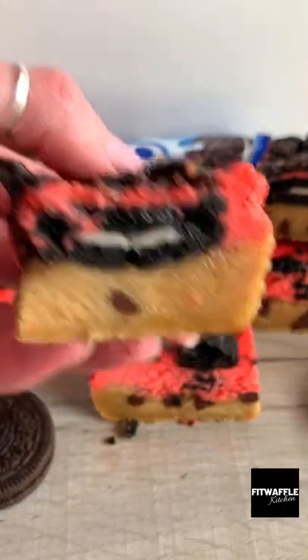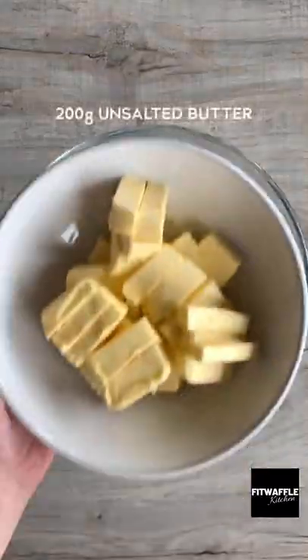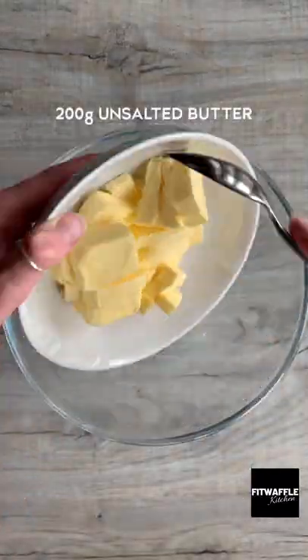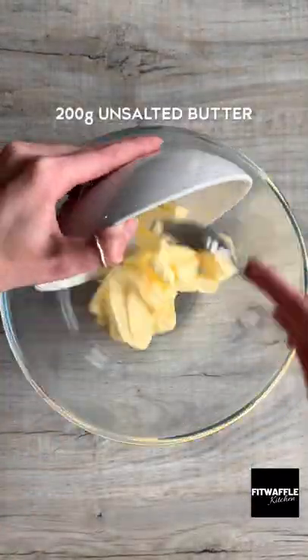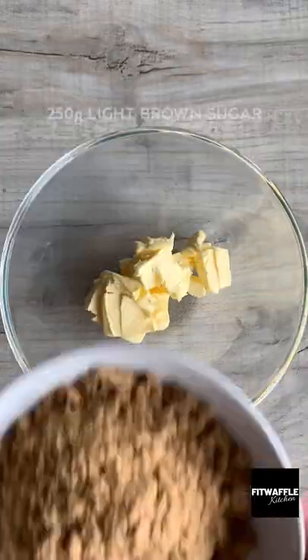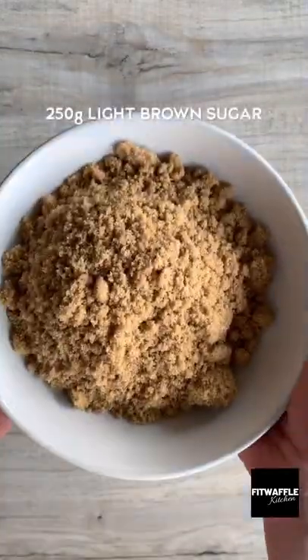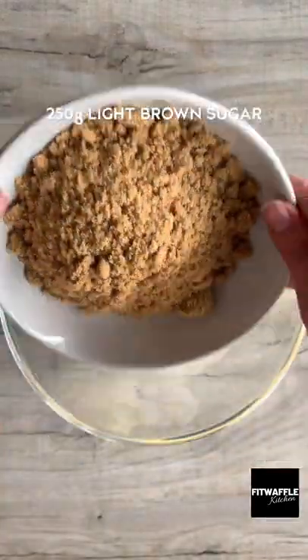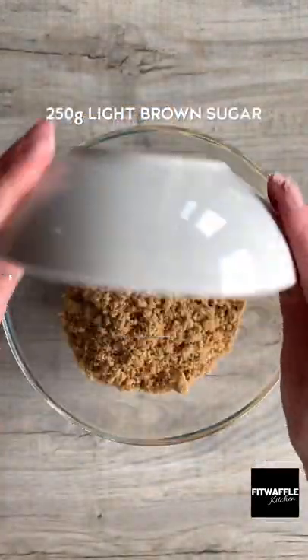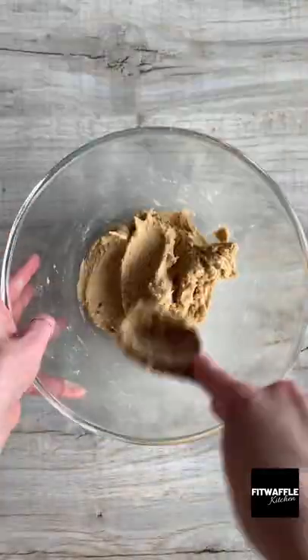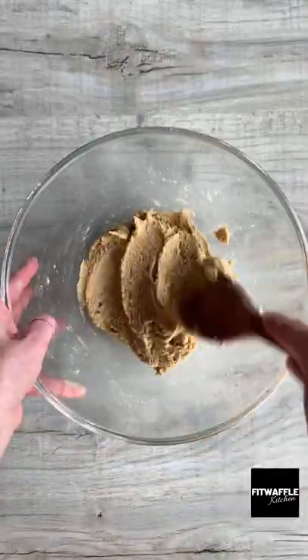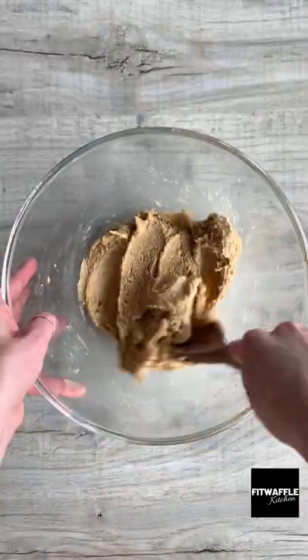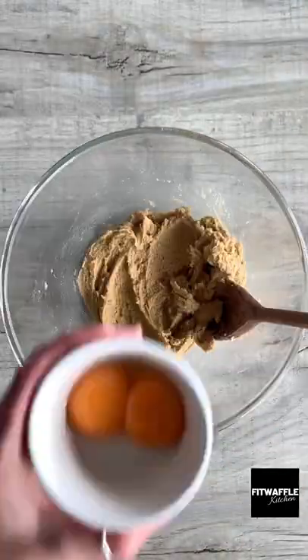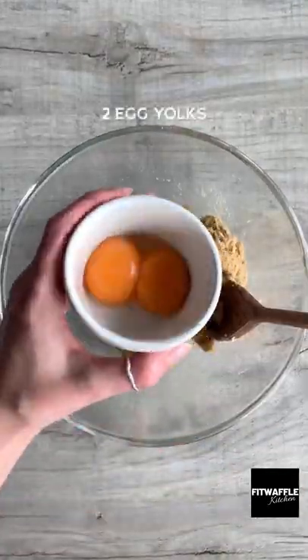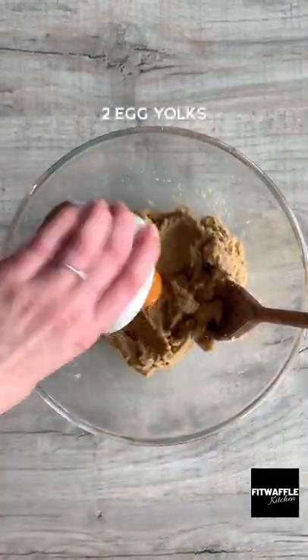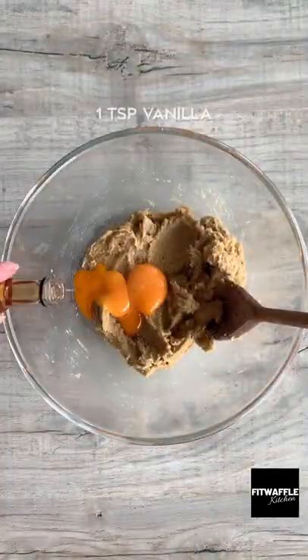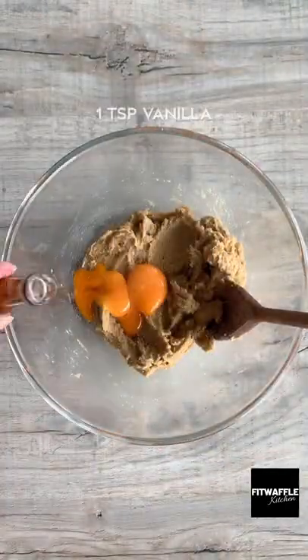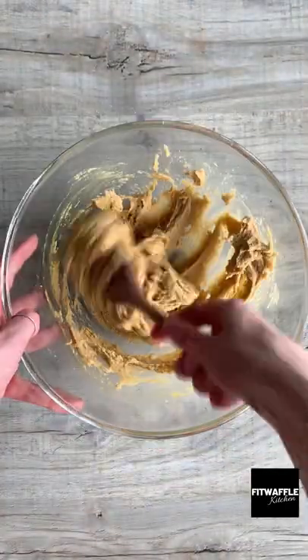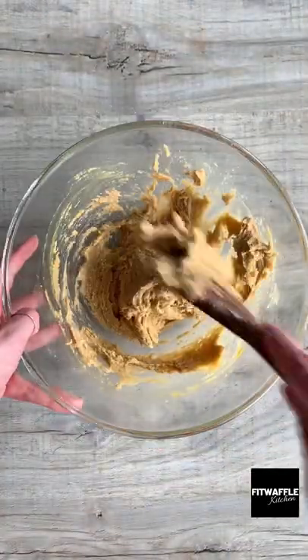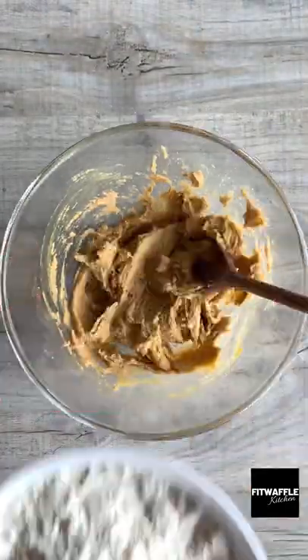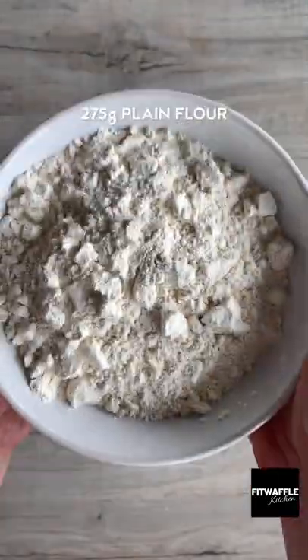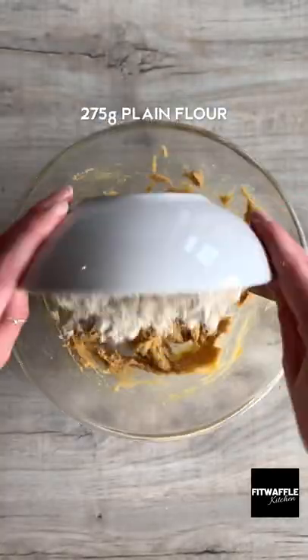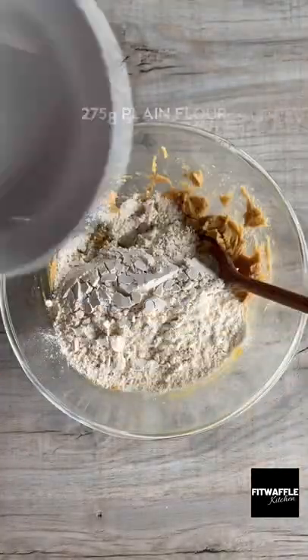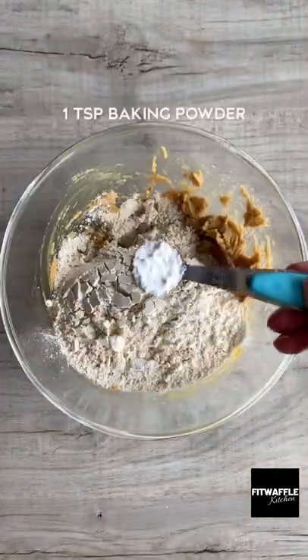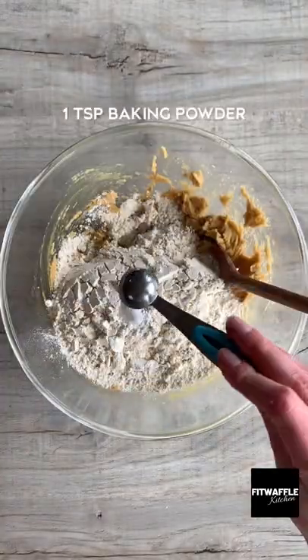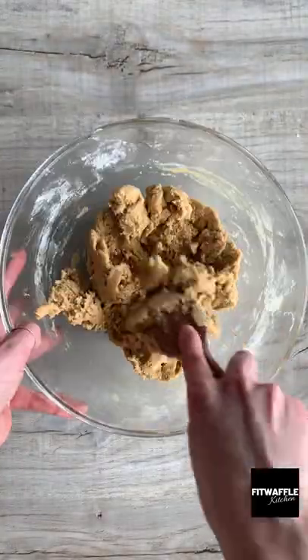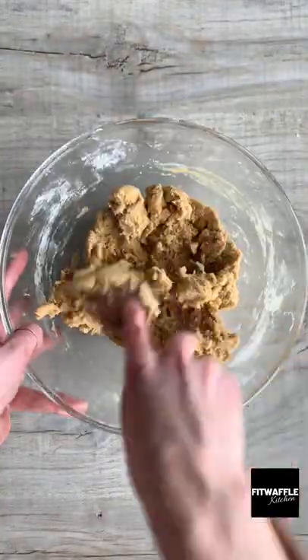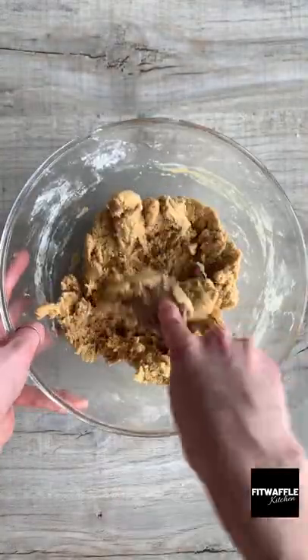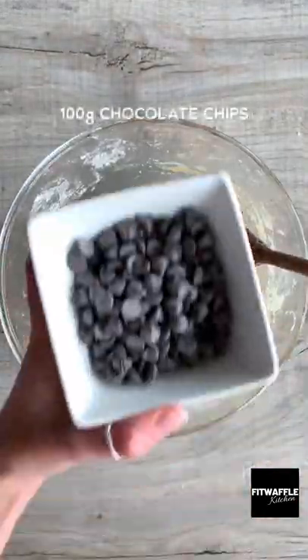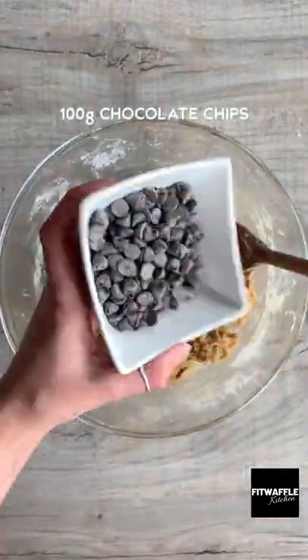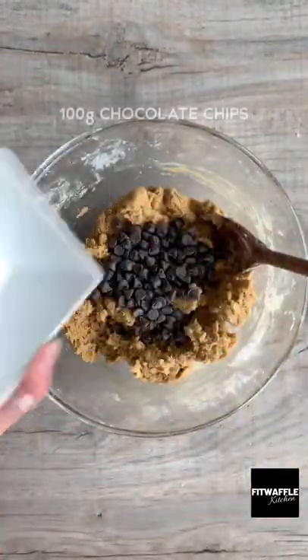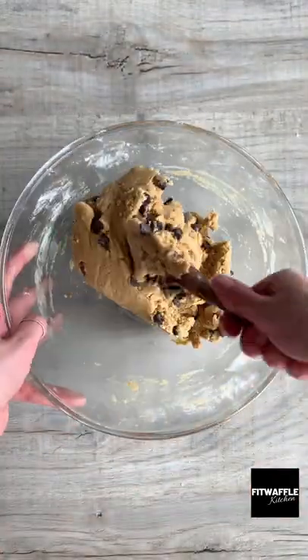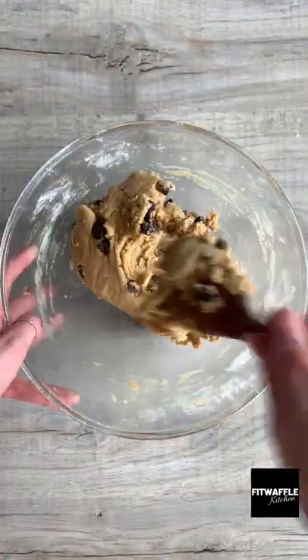For the cookie dough you need butter and light brown sugar. Cream these together, then add two egg yolks, vanilla and mix these in. Add plain flour and baking powder and mix to form a dough. Add your chocolate chips and fold these in.